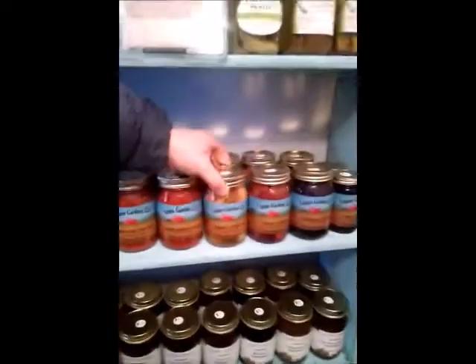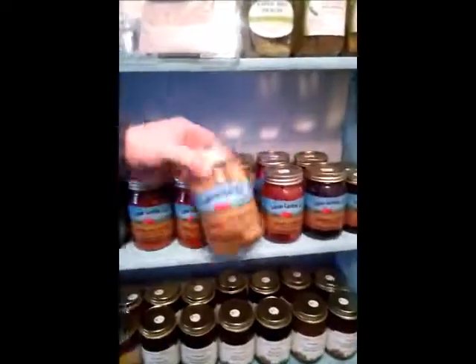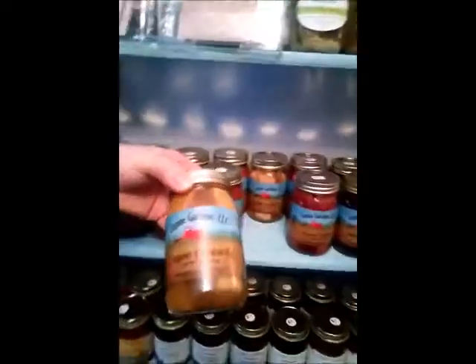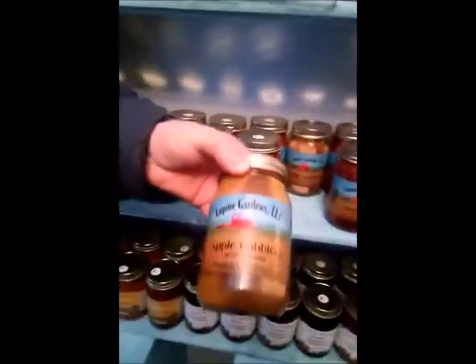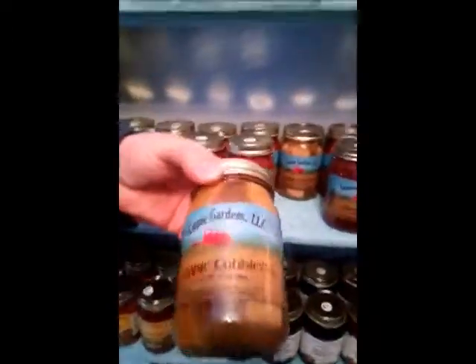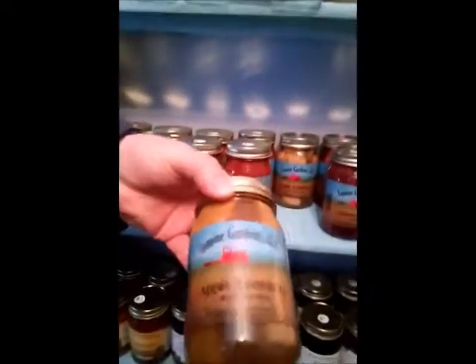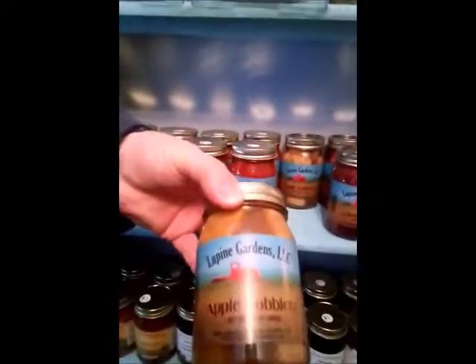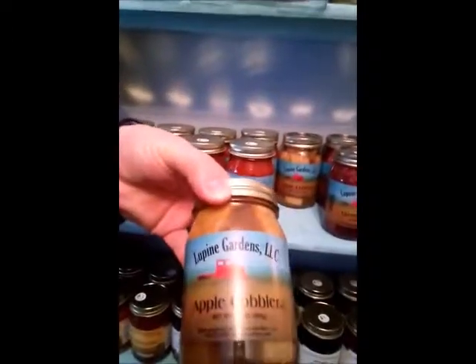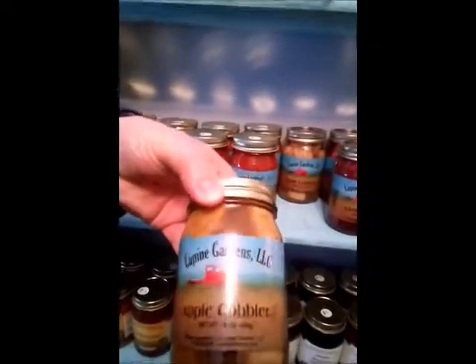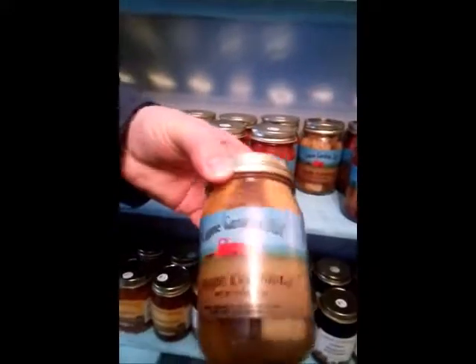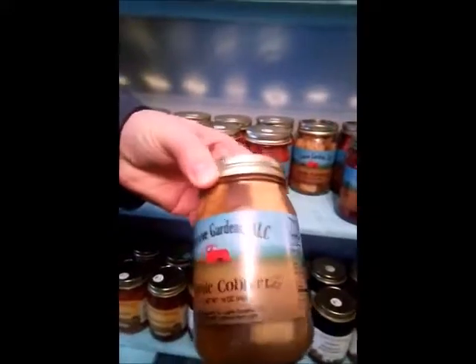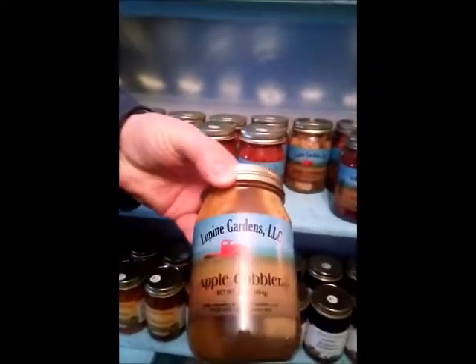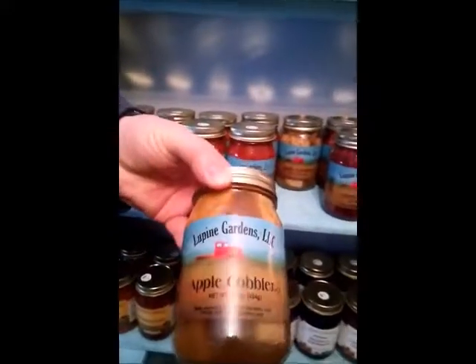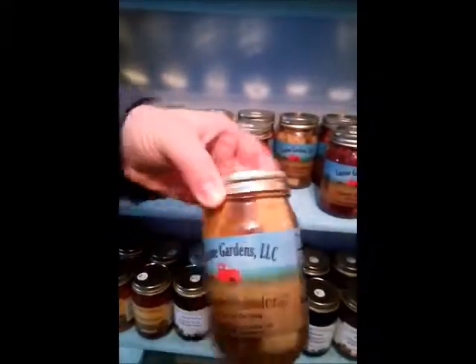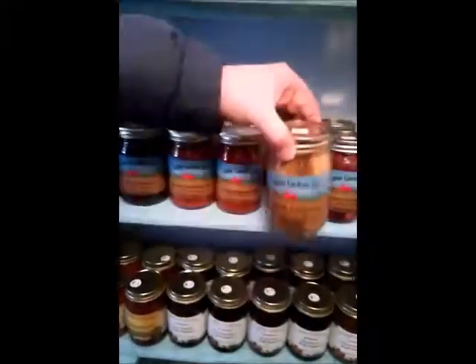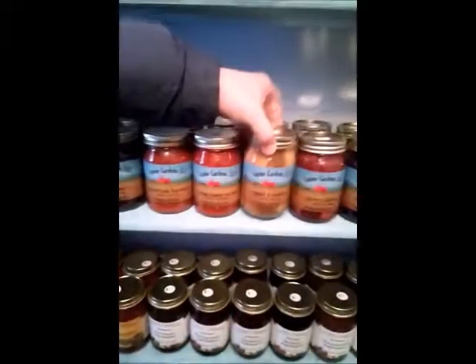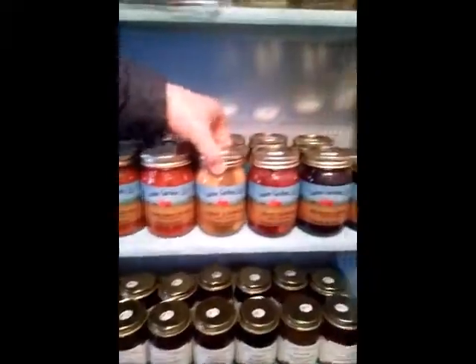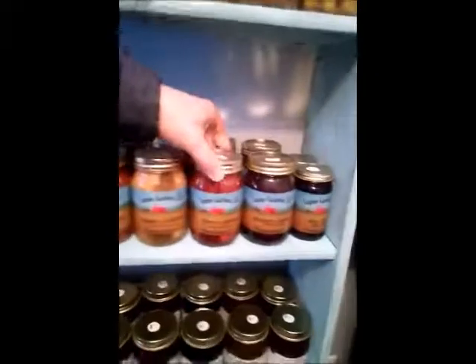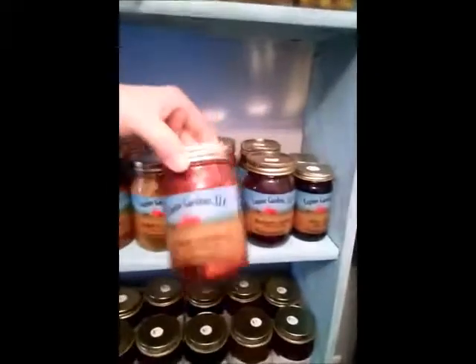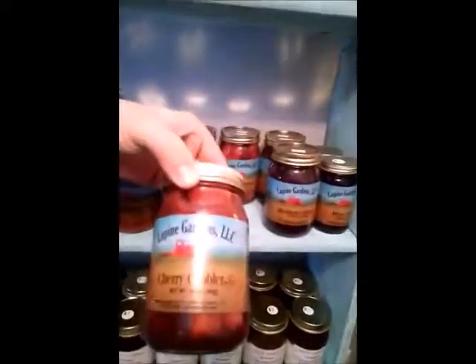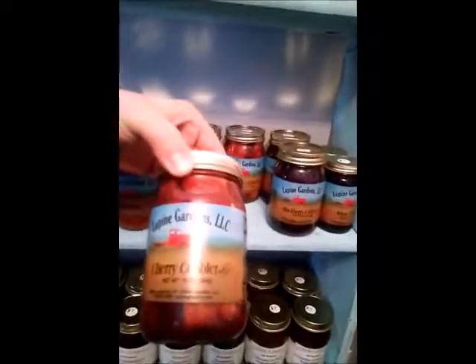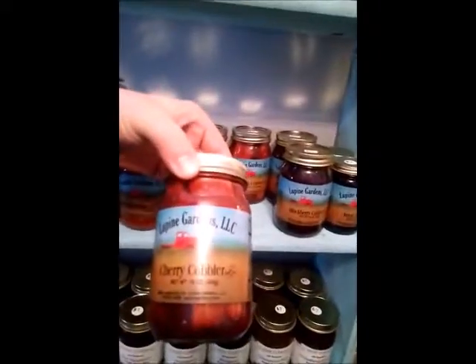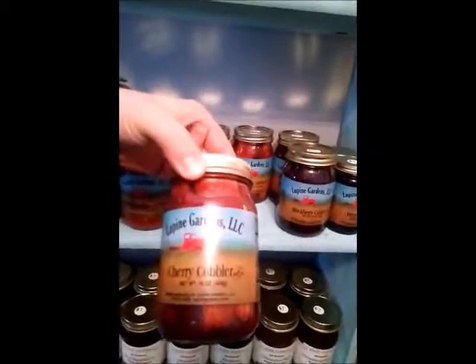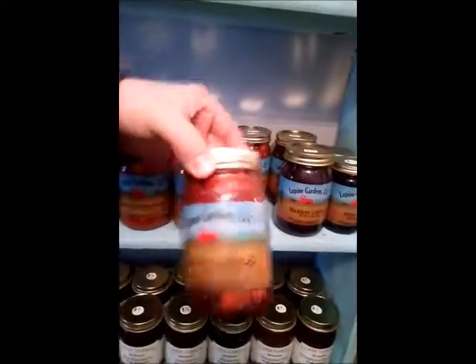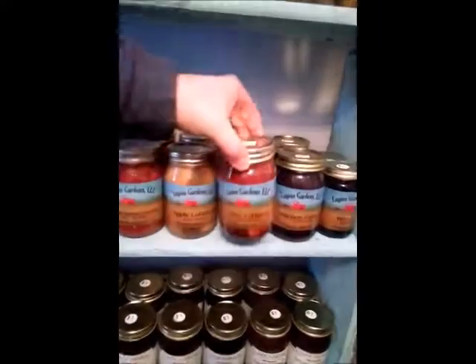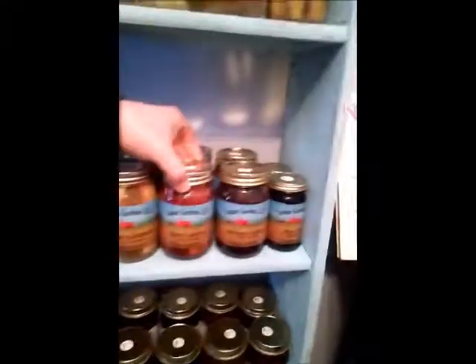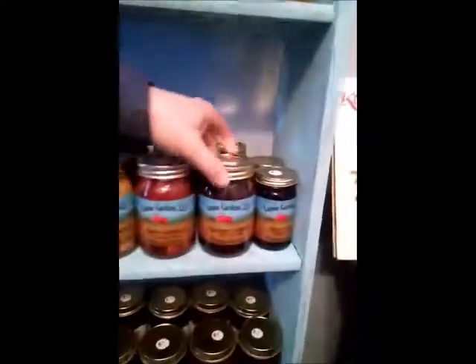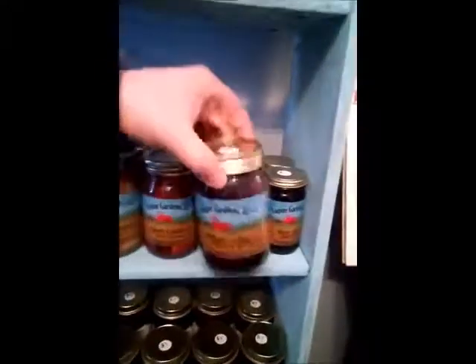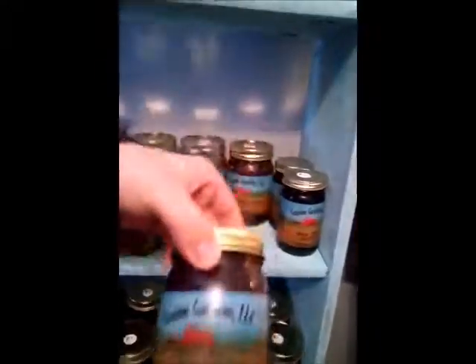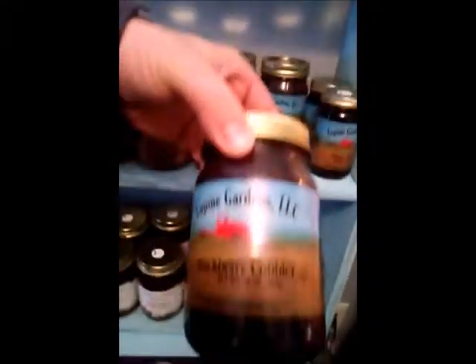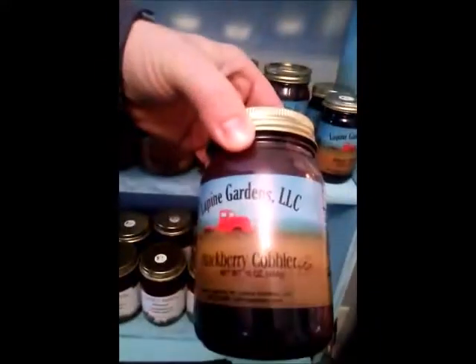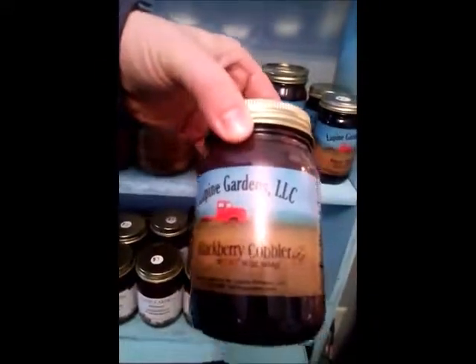We've got our apple cobbler — exactly what it says, it's a dessert in a jar. We also have cherry cobbler and blackberry cobbler.